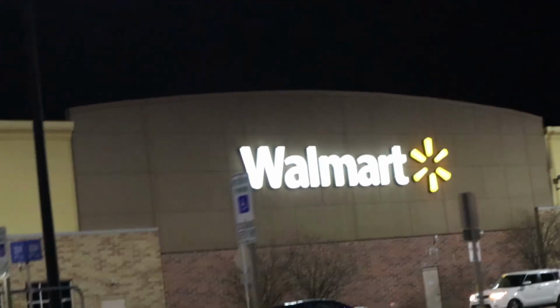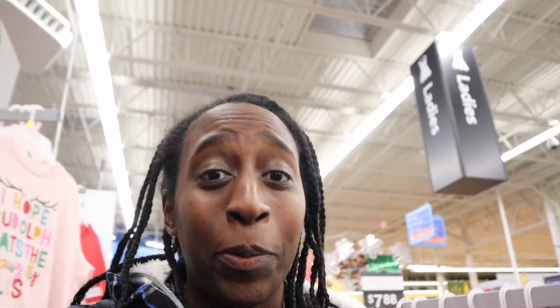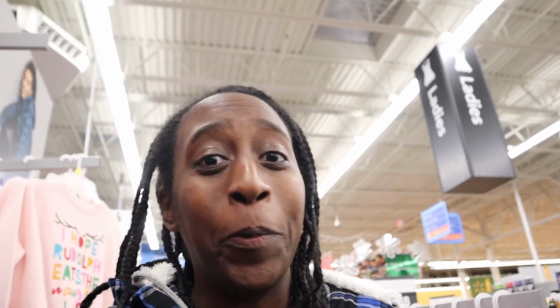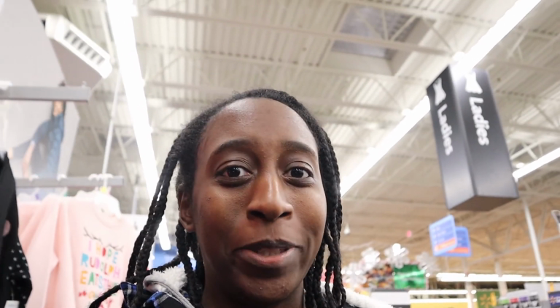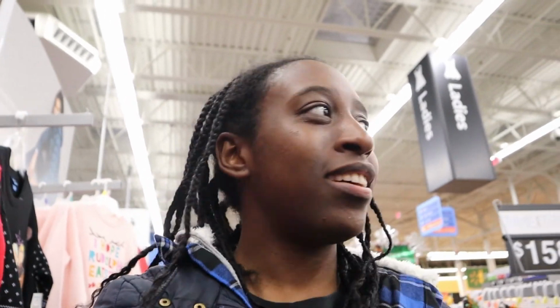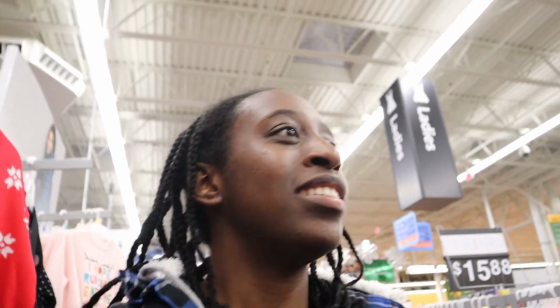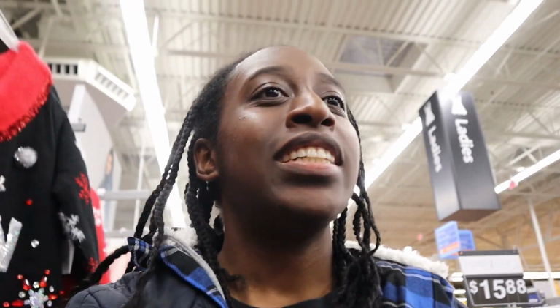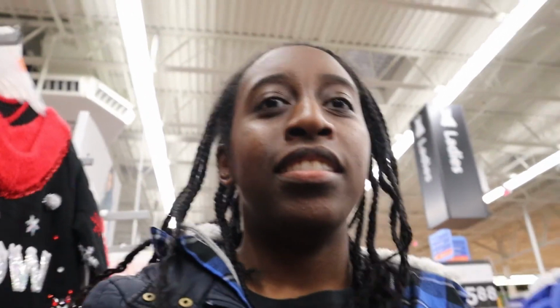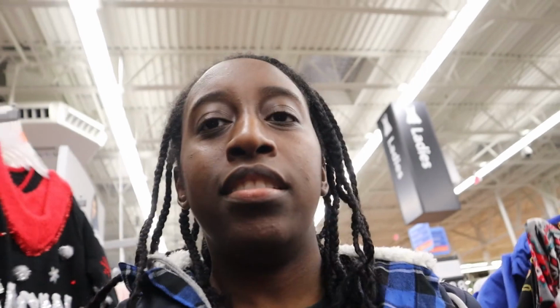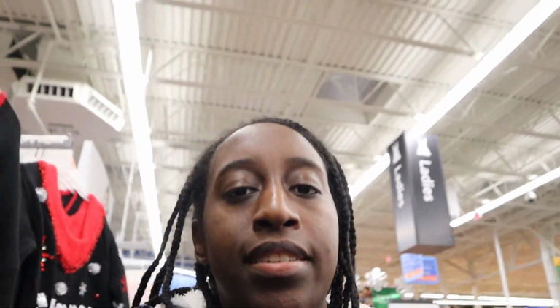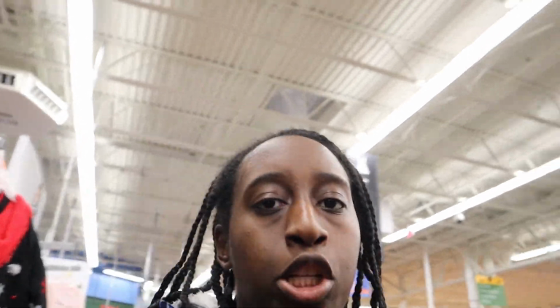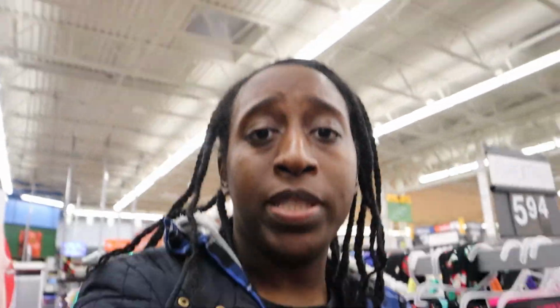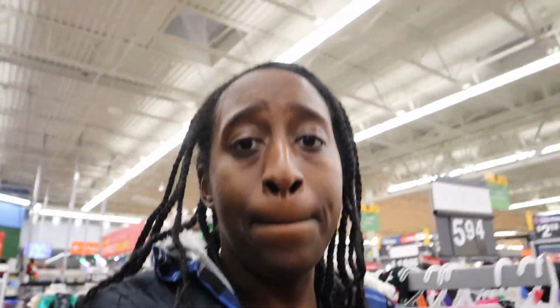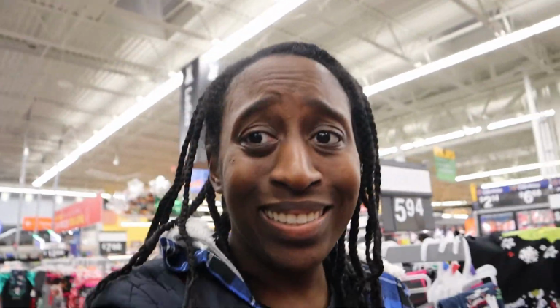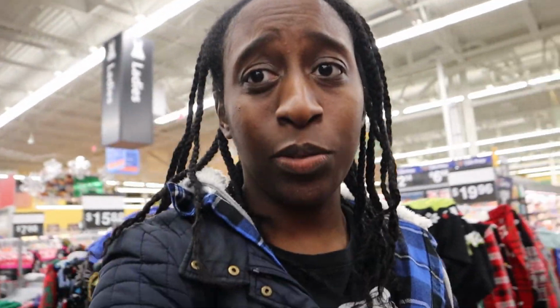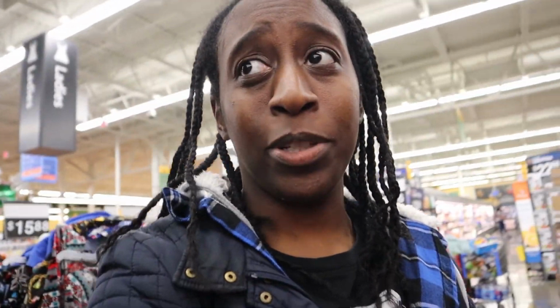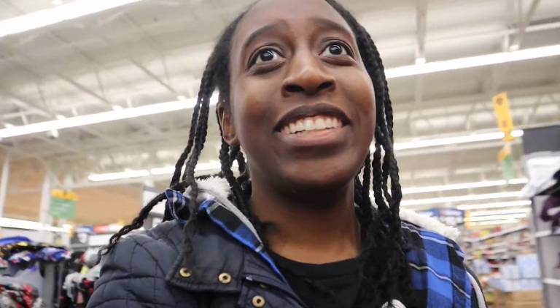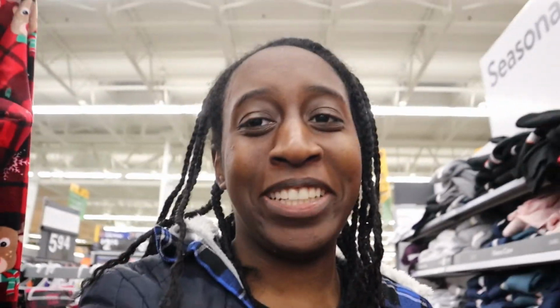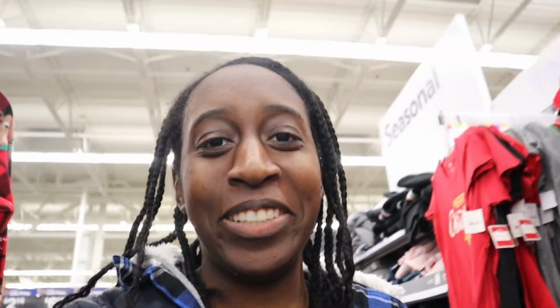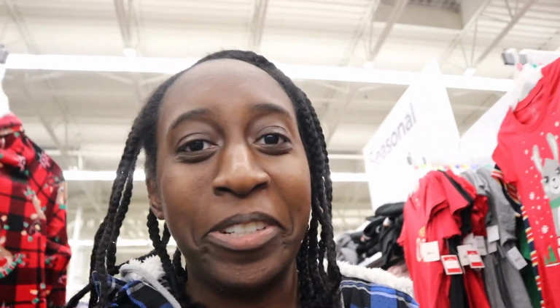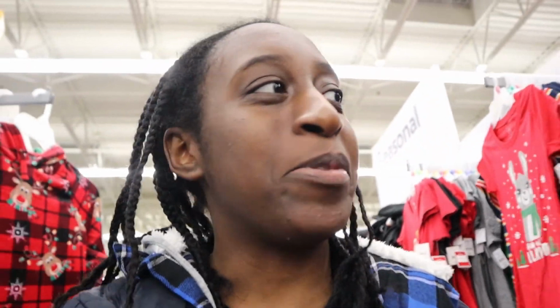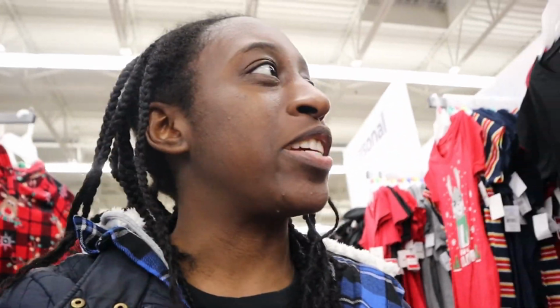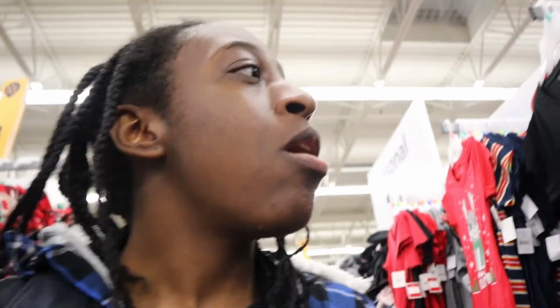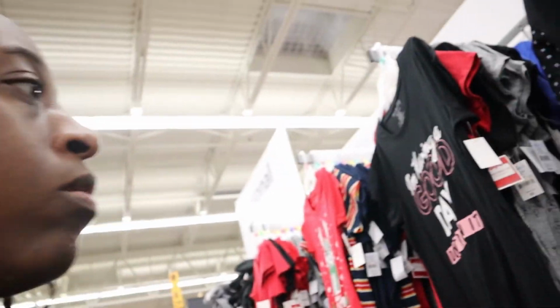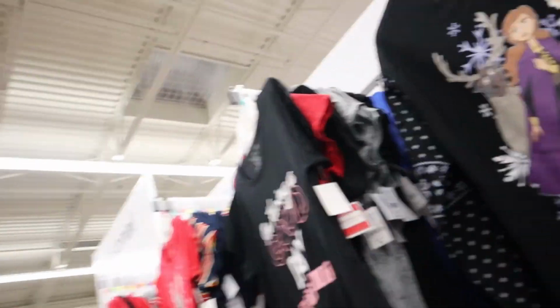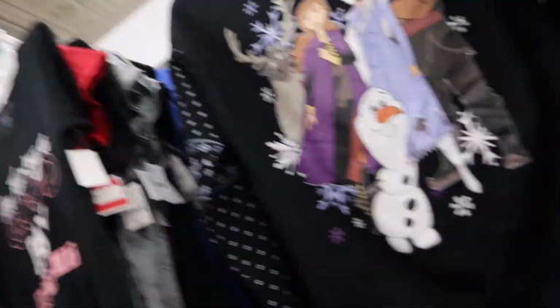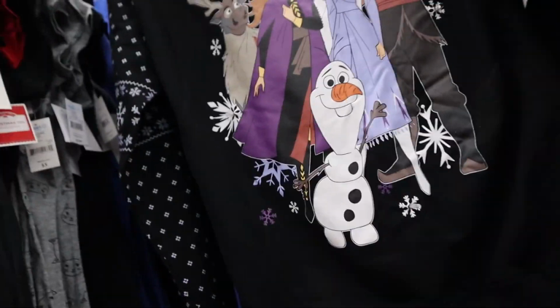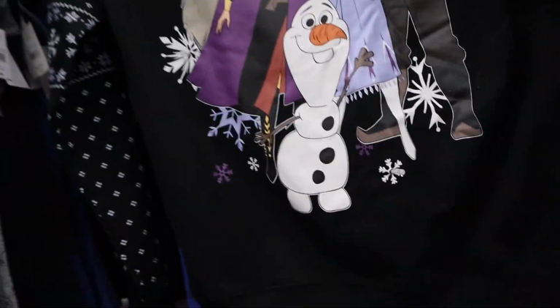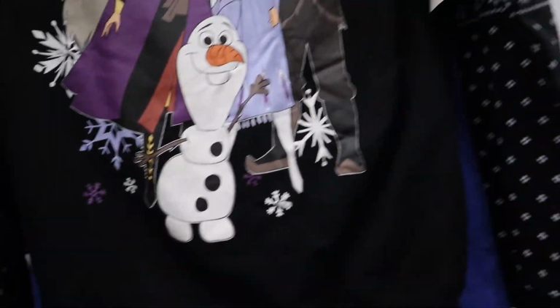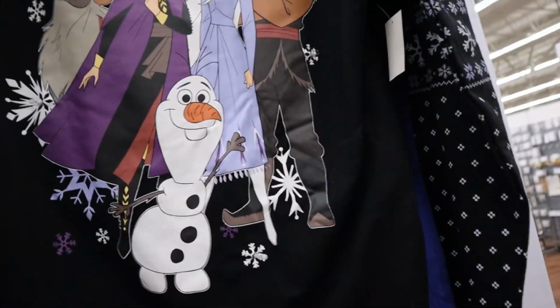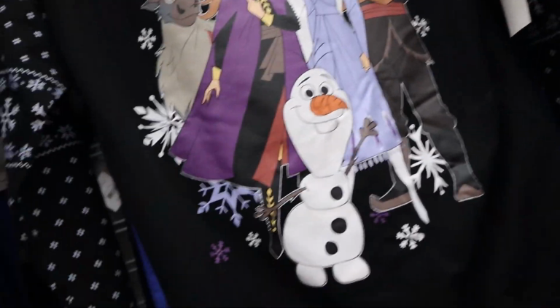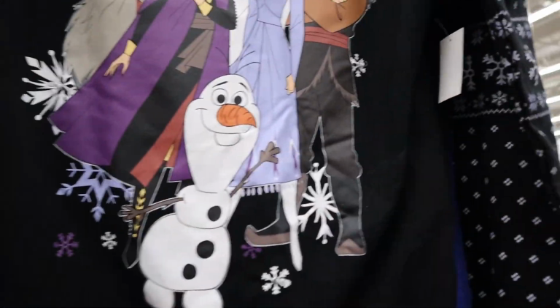So now we're at Walmart. Dollar Tree was a bust, so now we're here looking for some more decorations. Oh, that is a nice sweater!